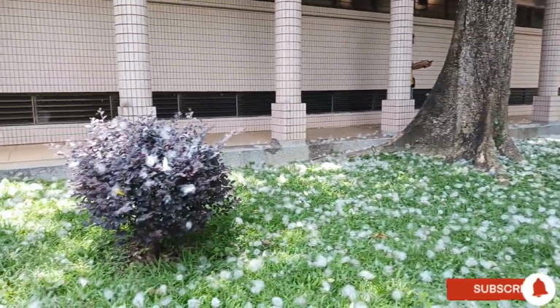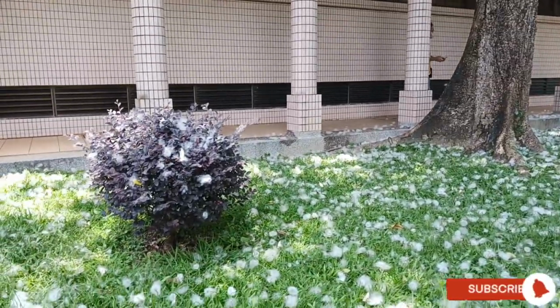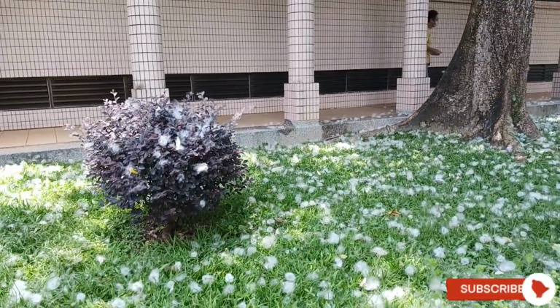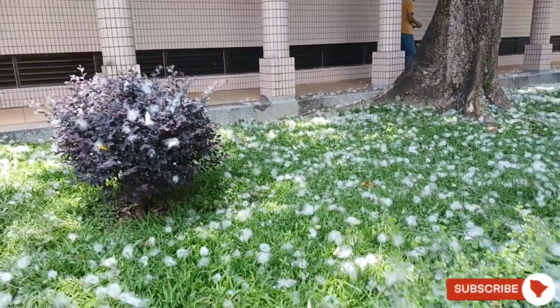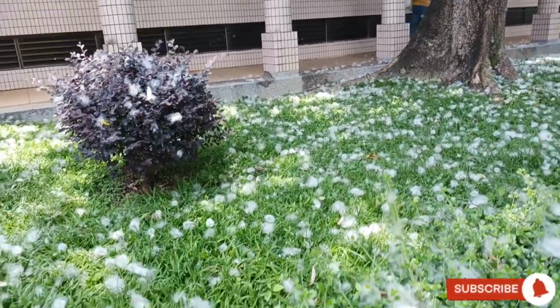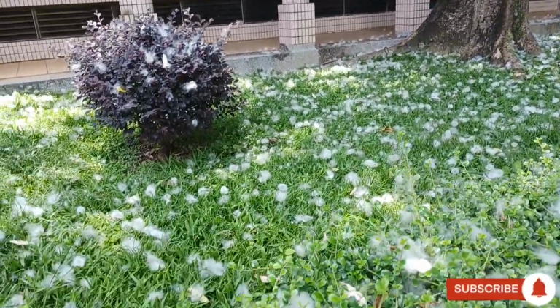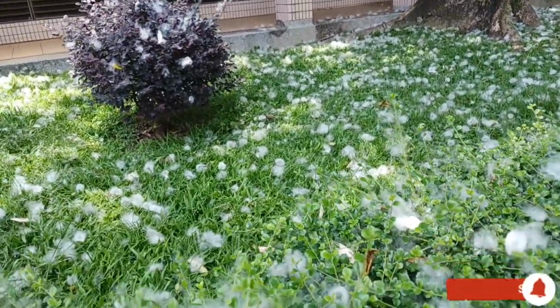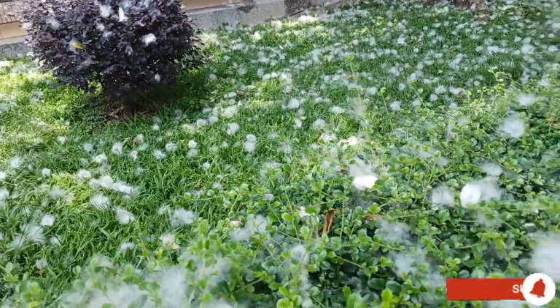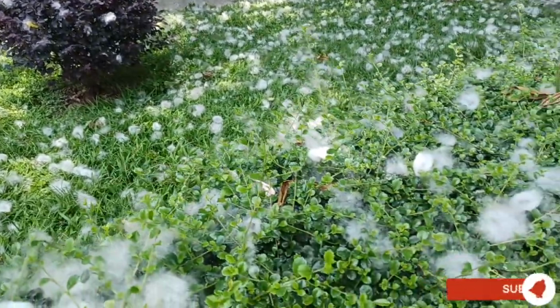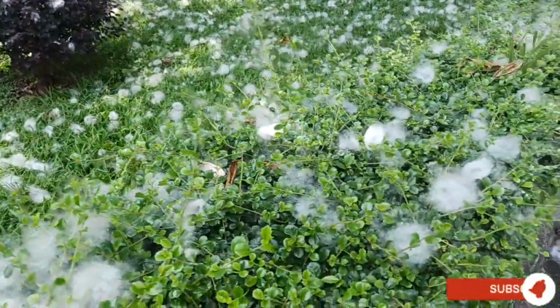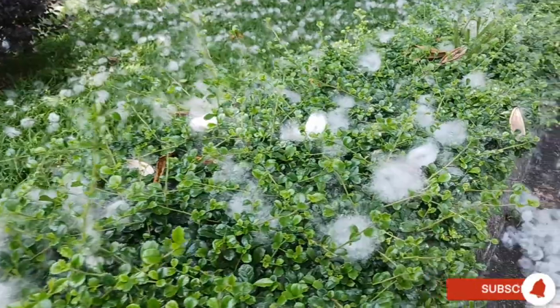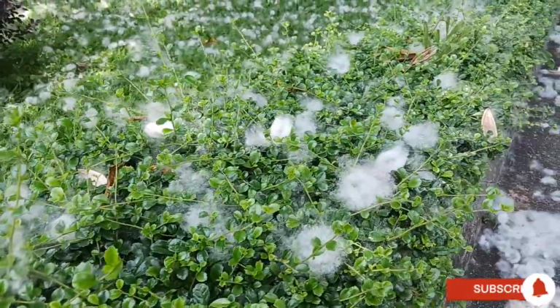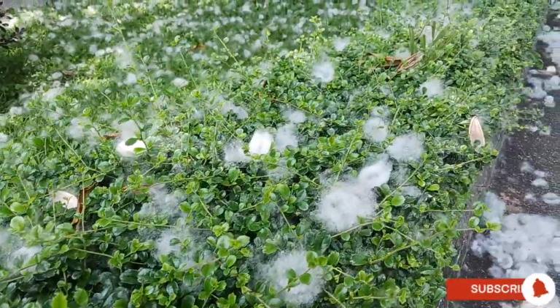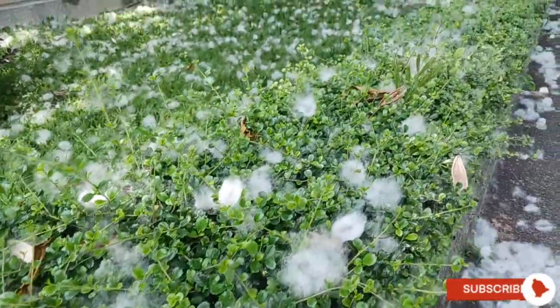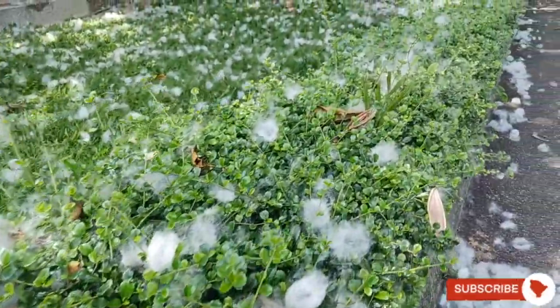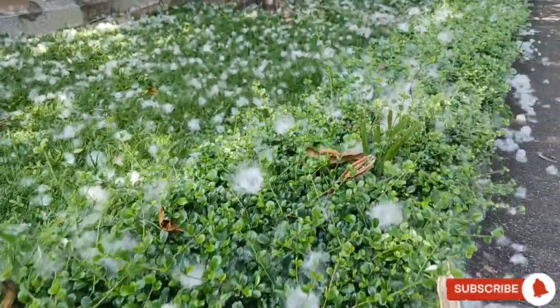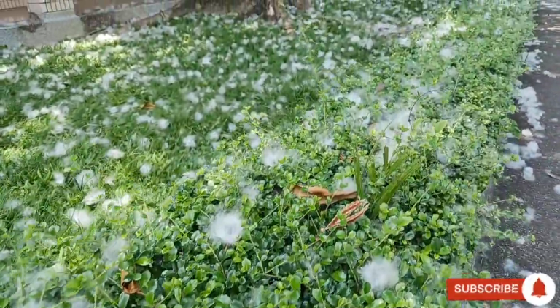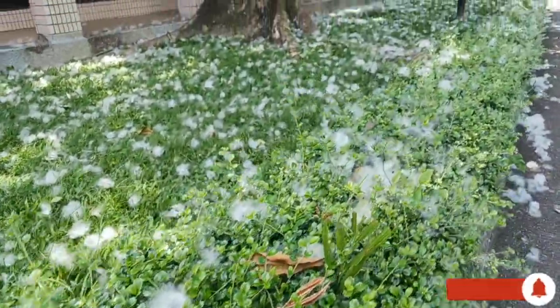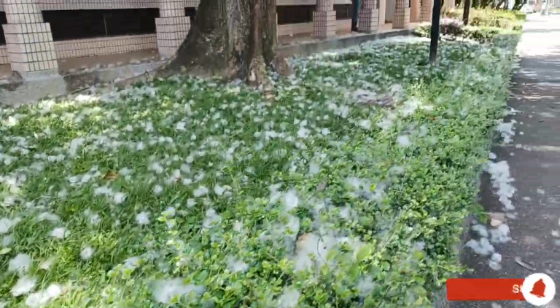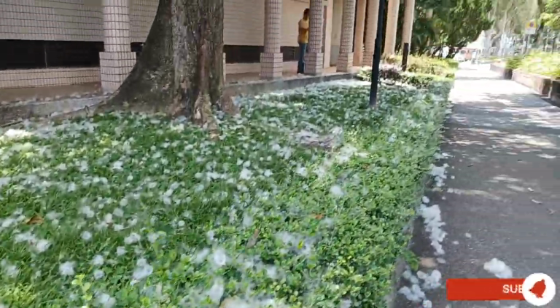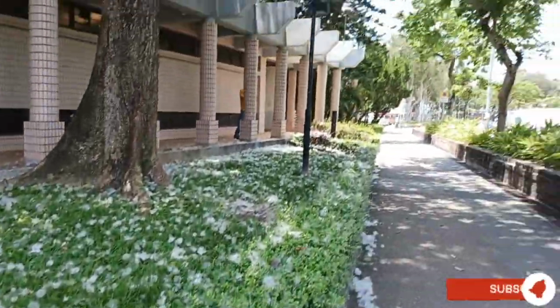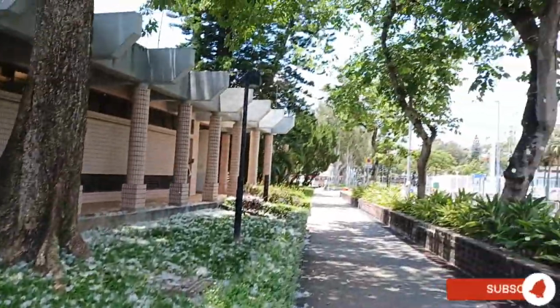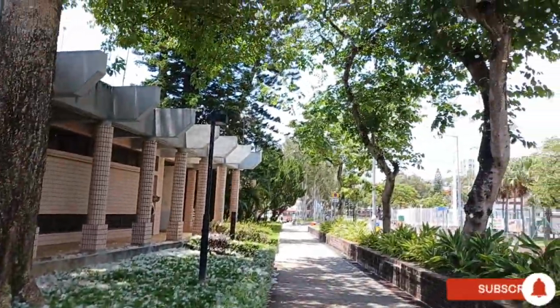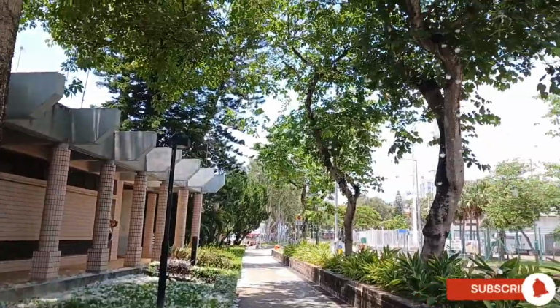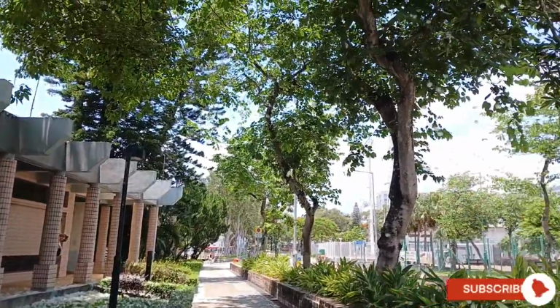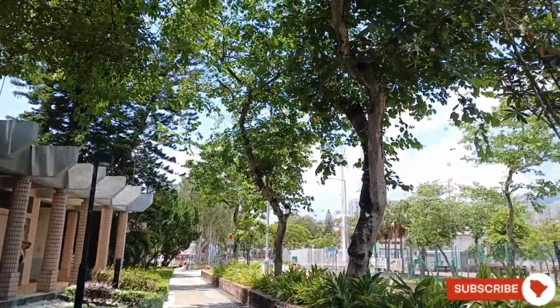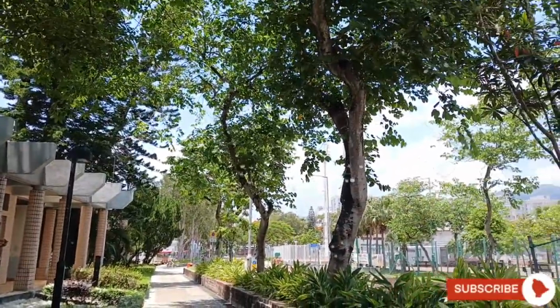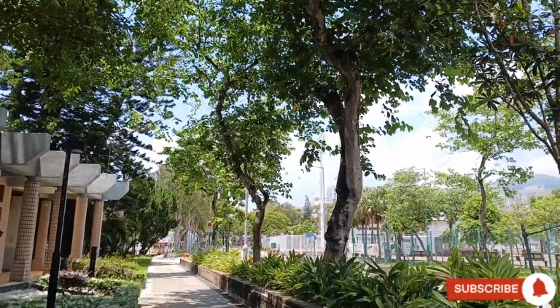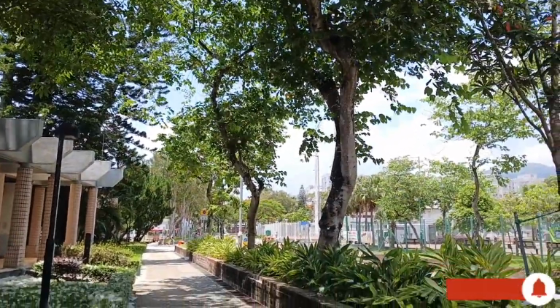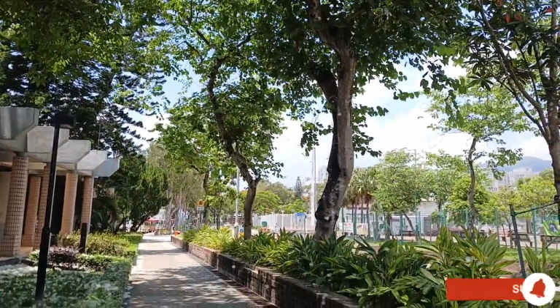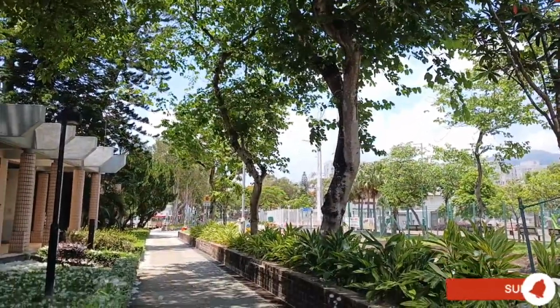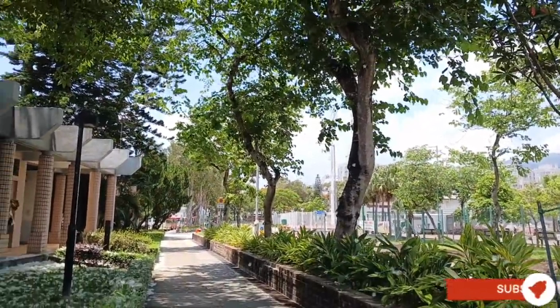A silk cotton tree is good for shade. Sometimes we sit down here at the shady park. Isn't it wonderful? It's like confetti falling down.